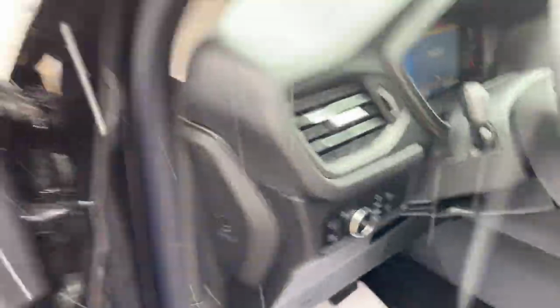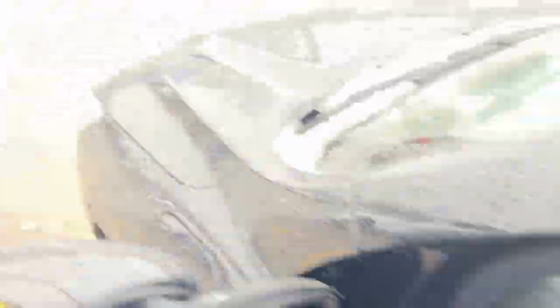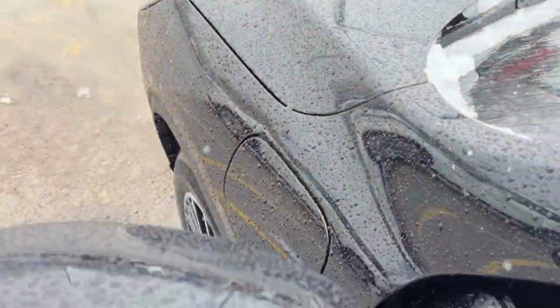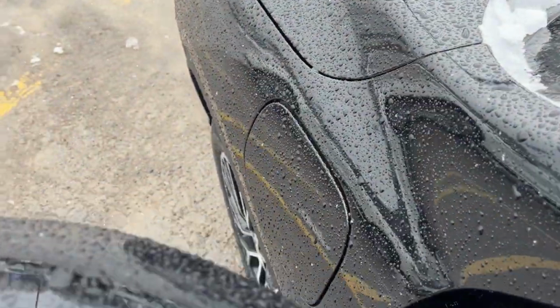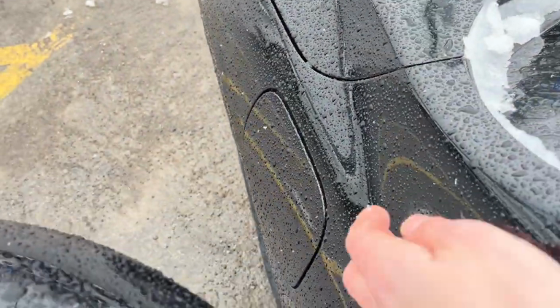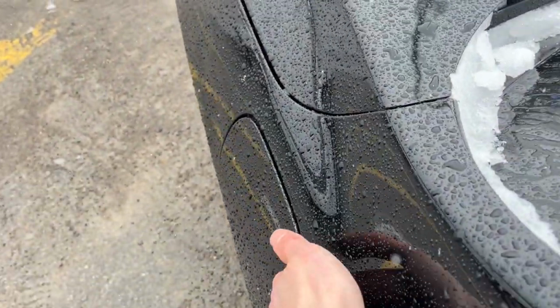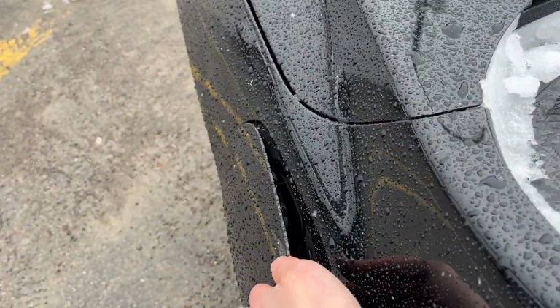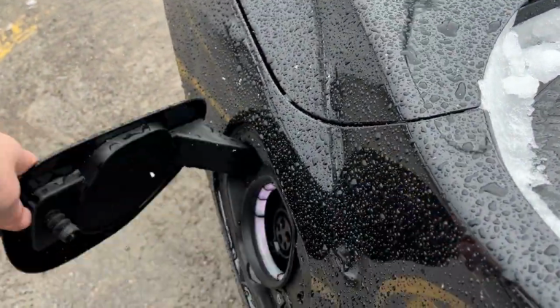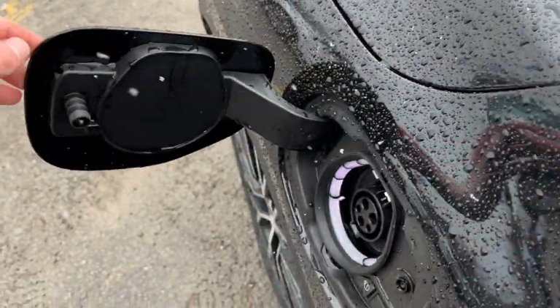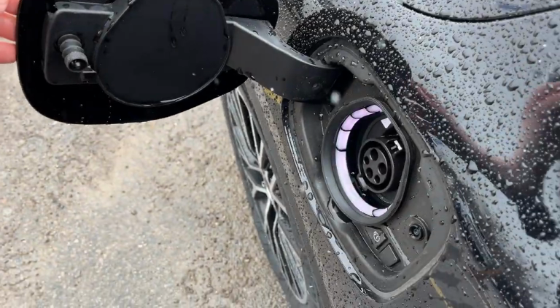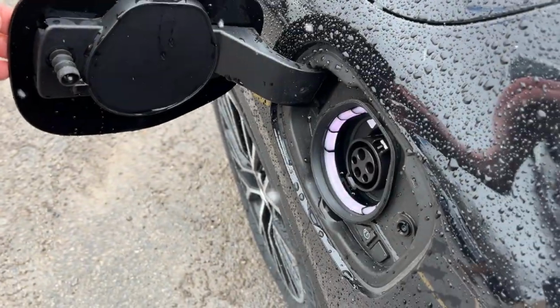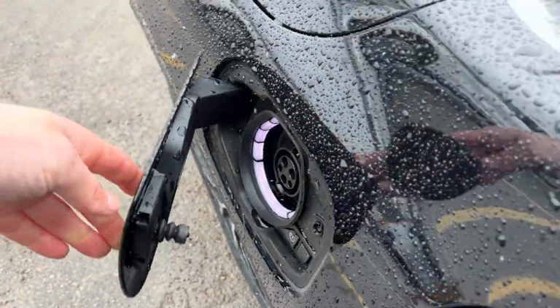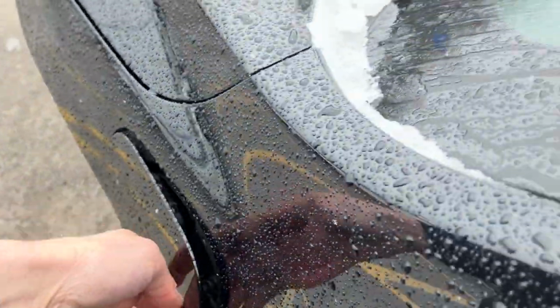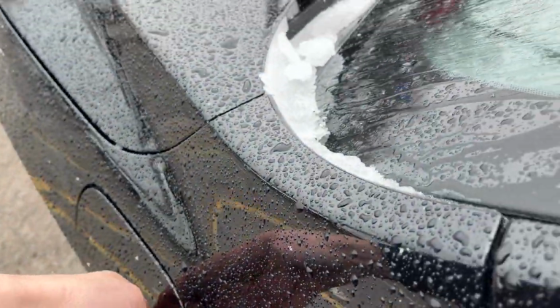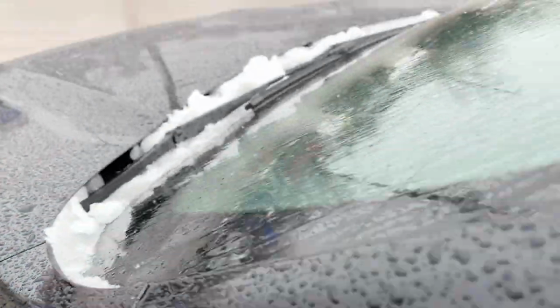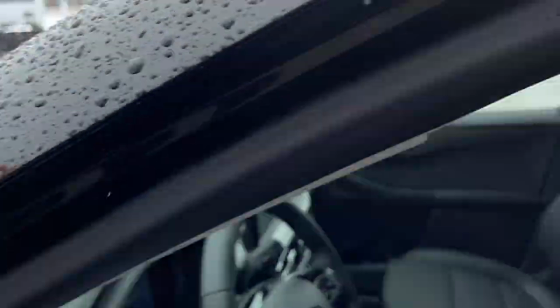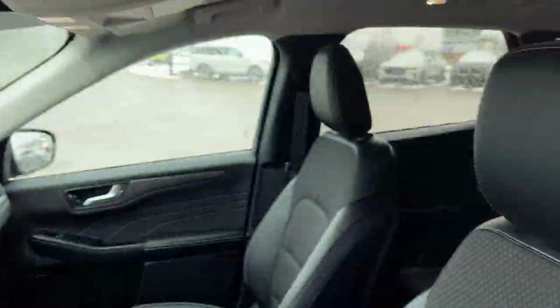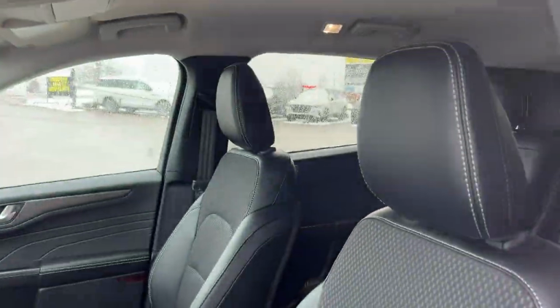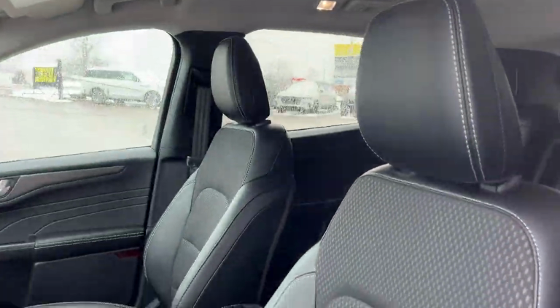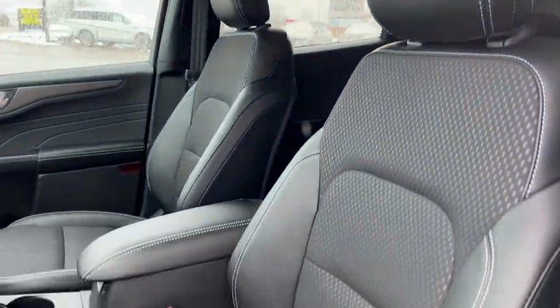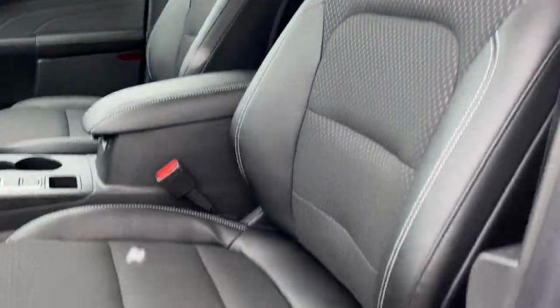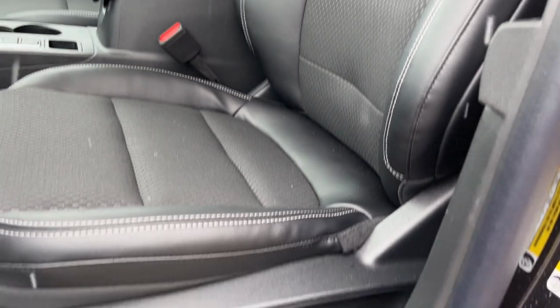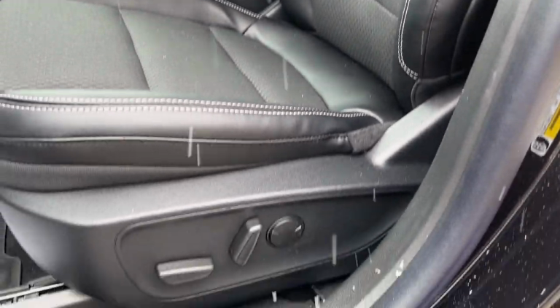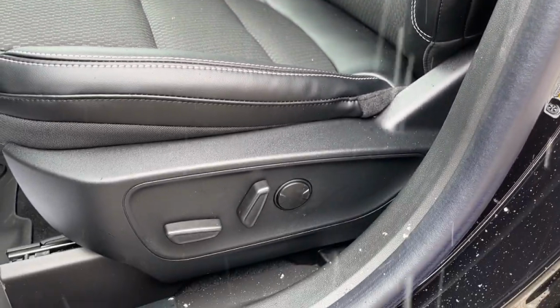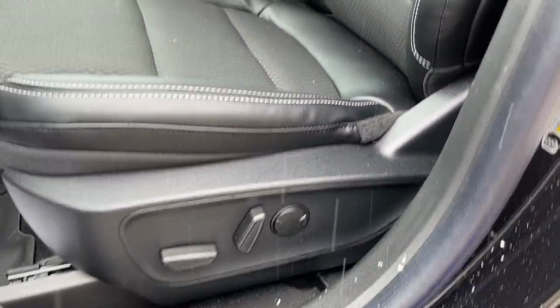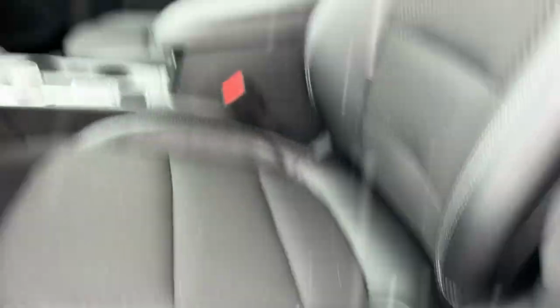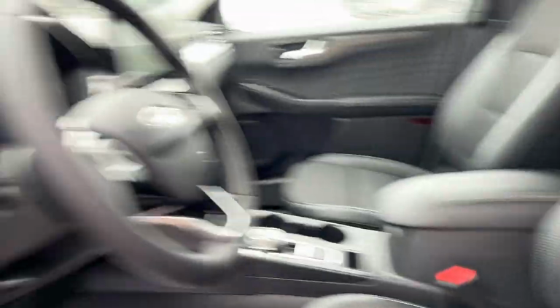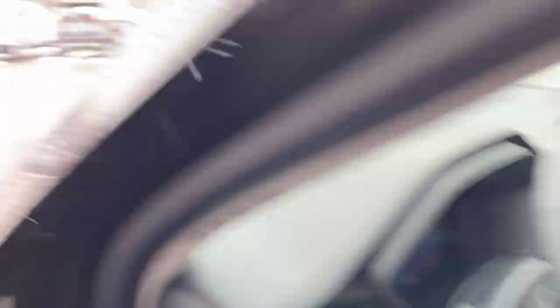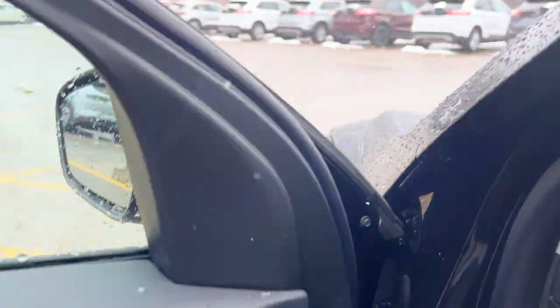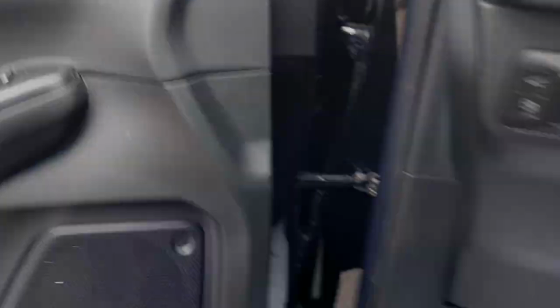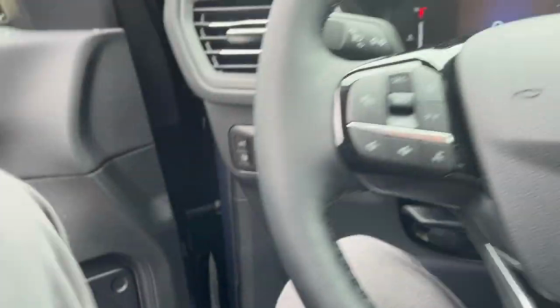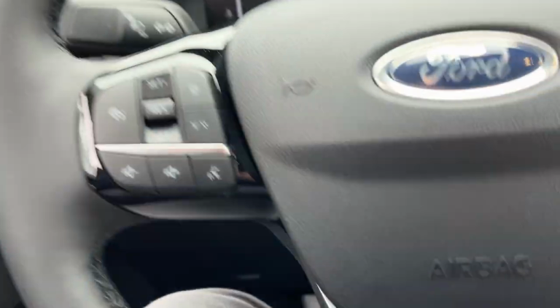You also have another port up front — that is where you'll charge for your plug-in hybrid. Inside you do have your bucket seats and it is an eight-way power driver's seat with lumbar. There are heated front seats of course.